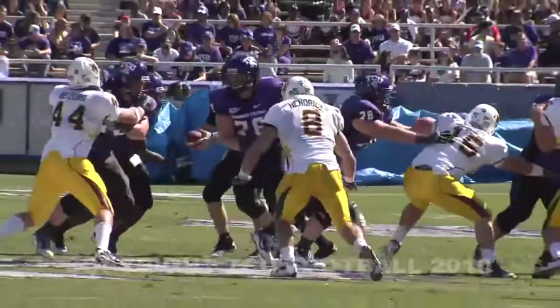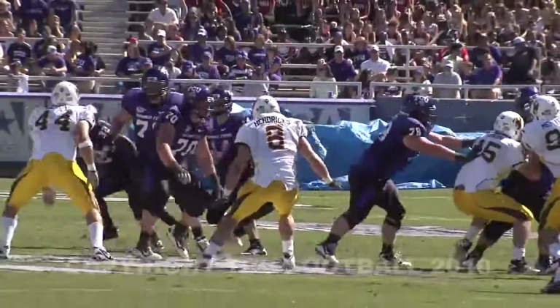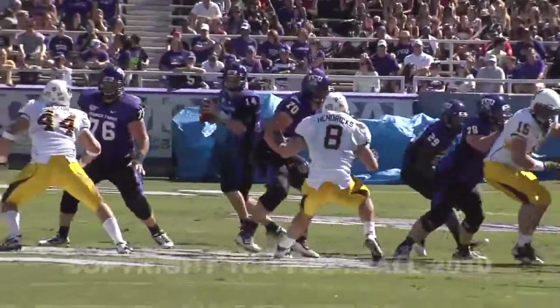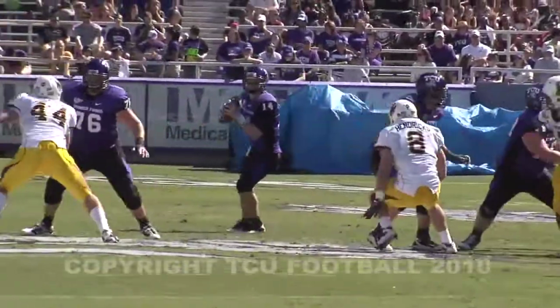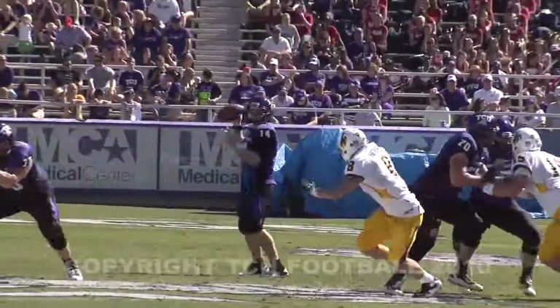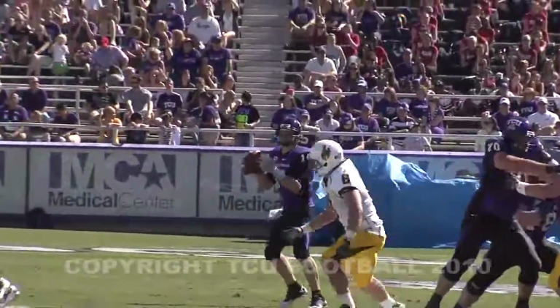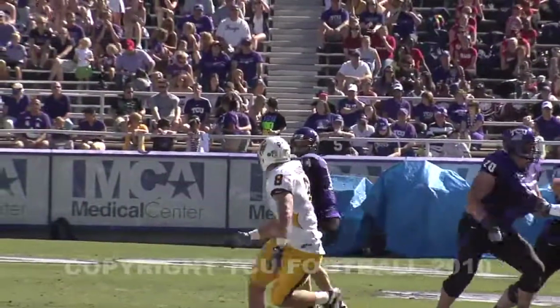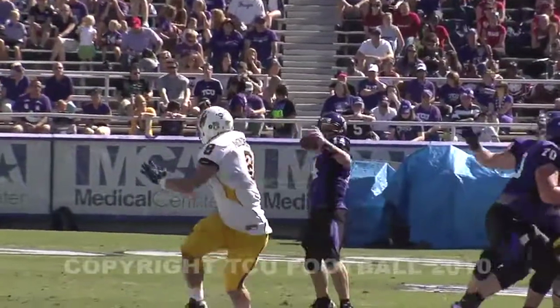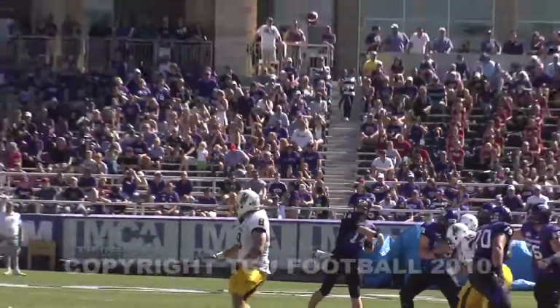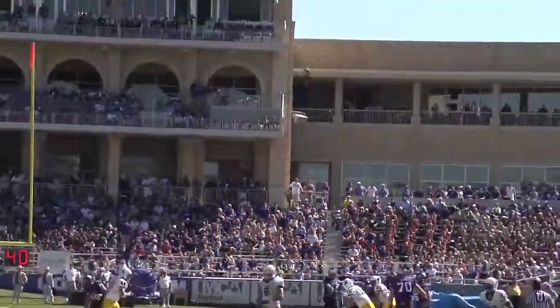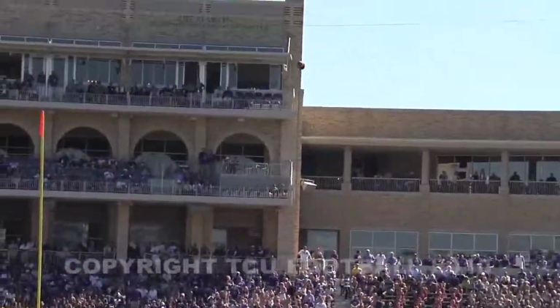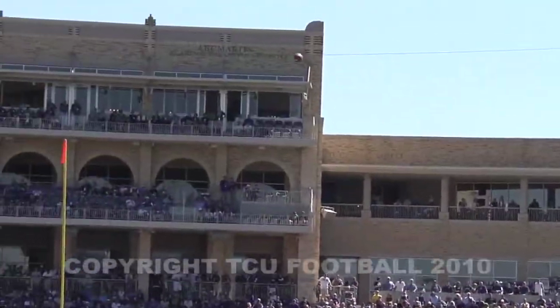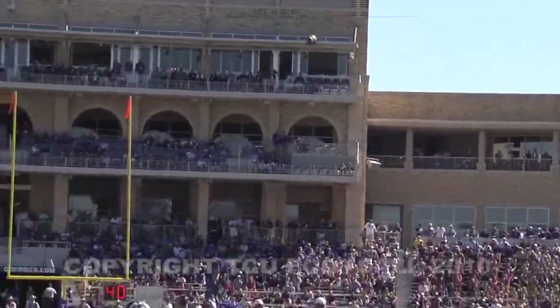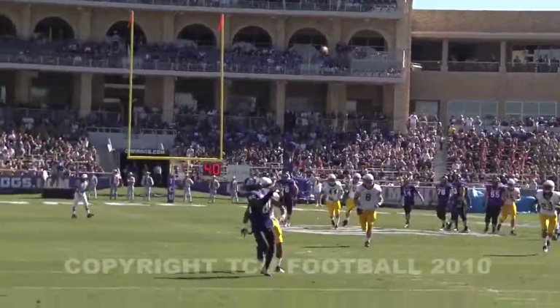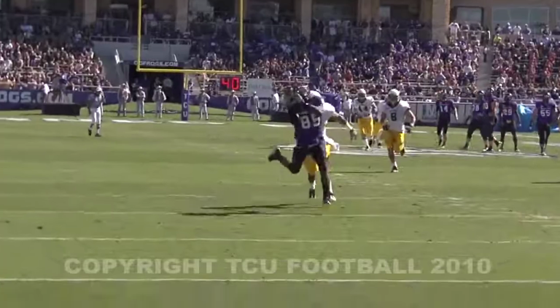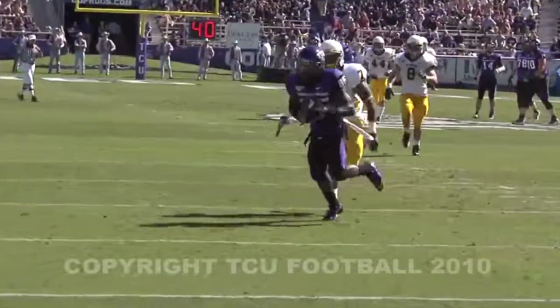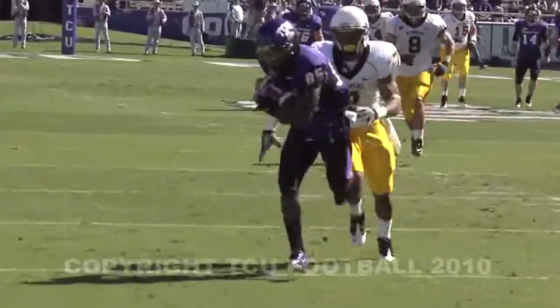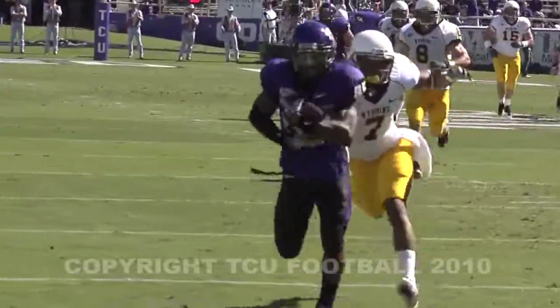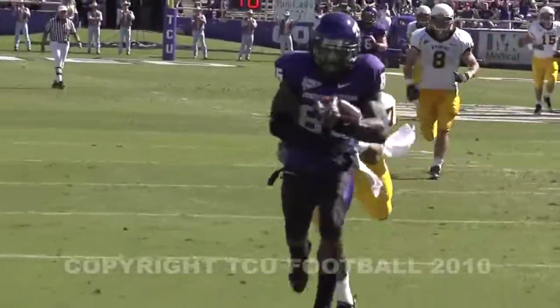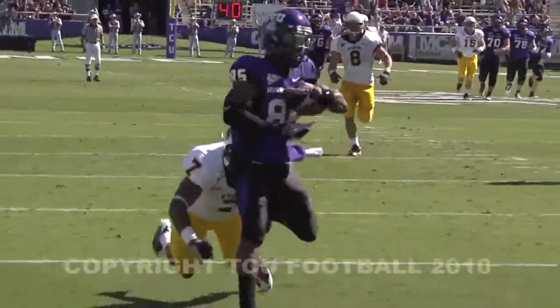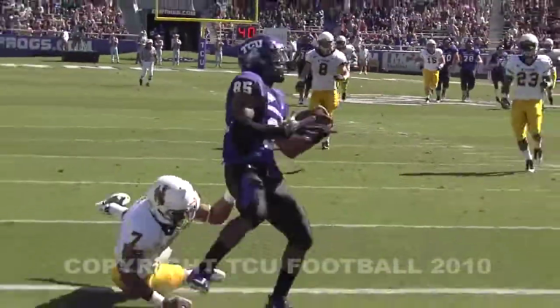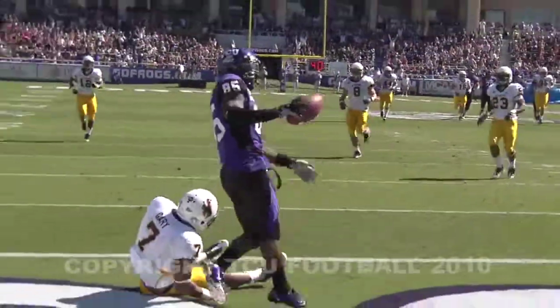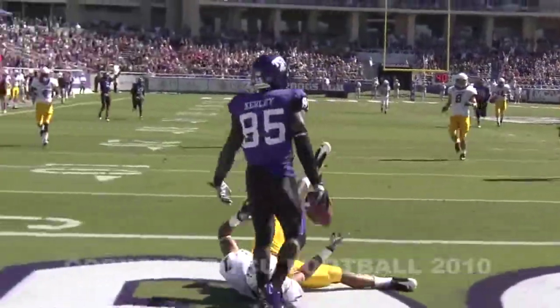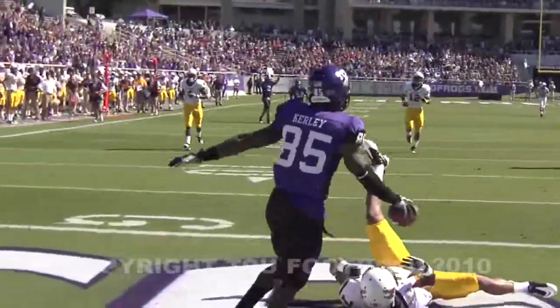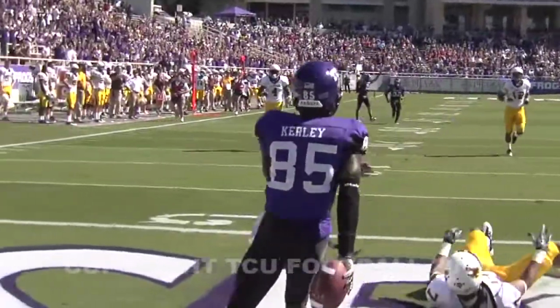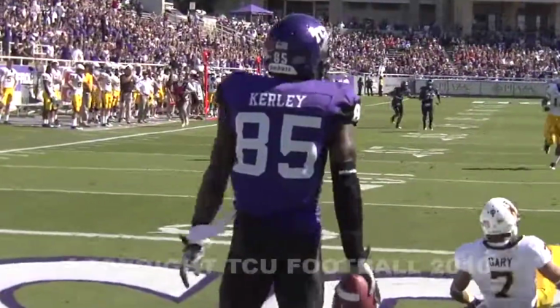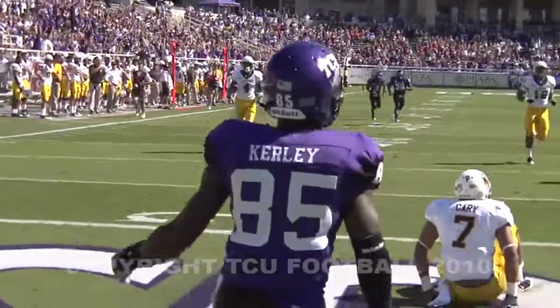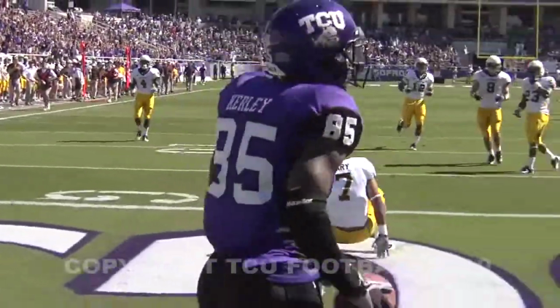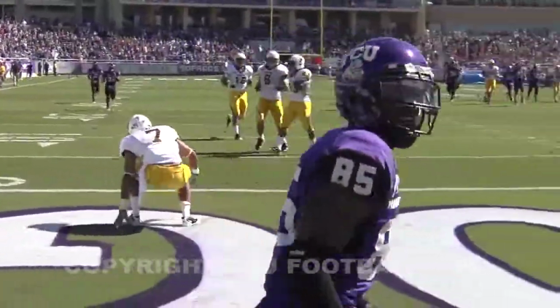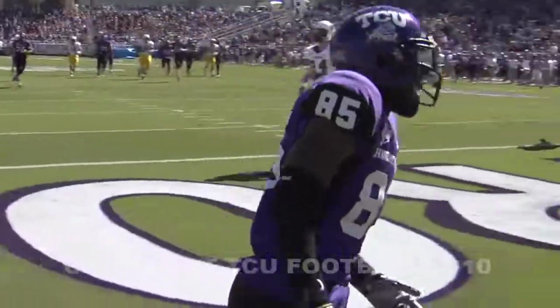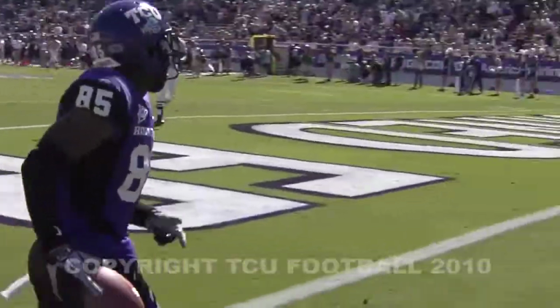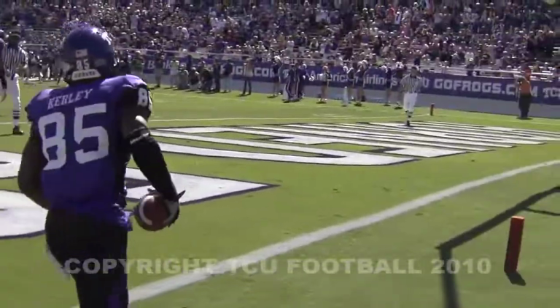Either side of Dalton on first down, play action. Pump fake for Andy, looking deep. Down the right side's got a man, it's Curley. Inside the 10, inside the 5. Touchdown TCU from 50 yards out.